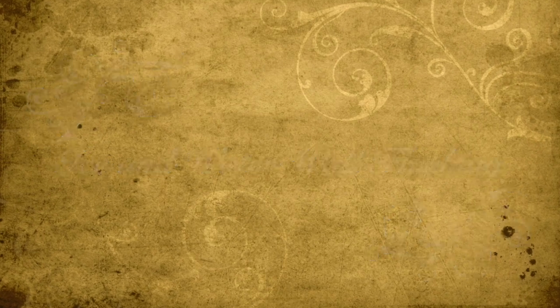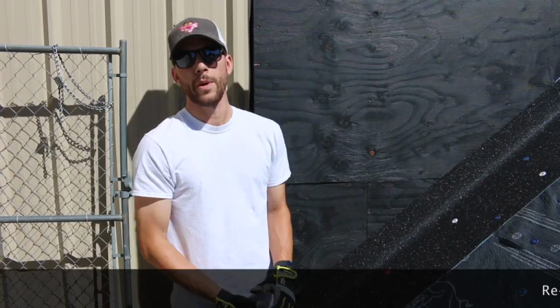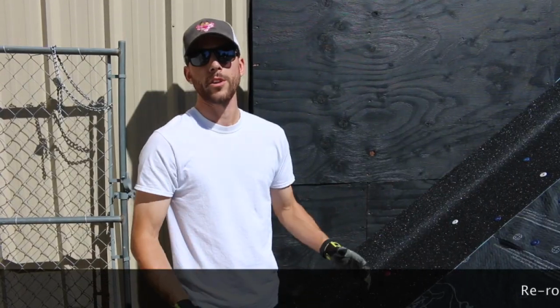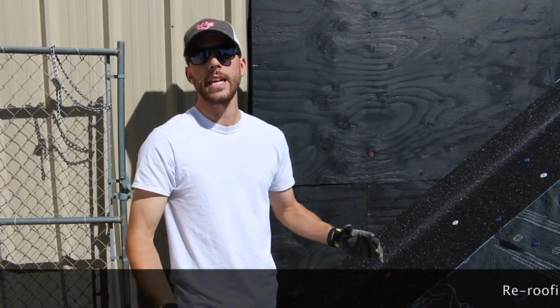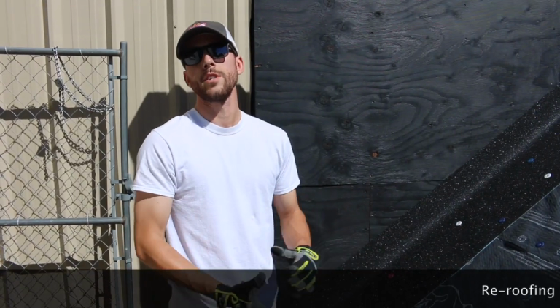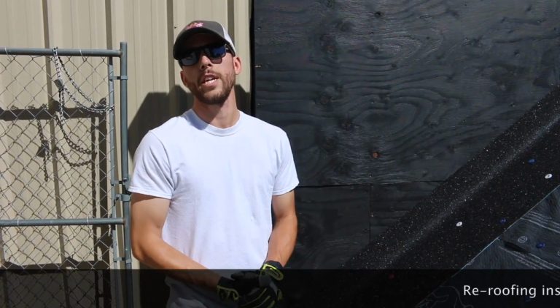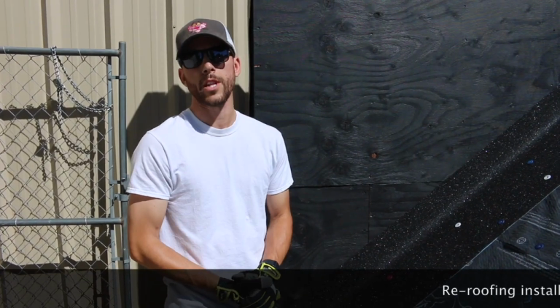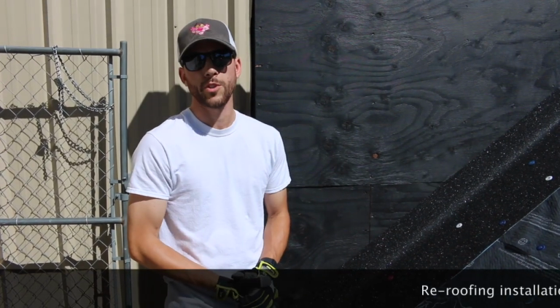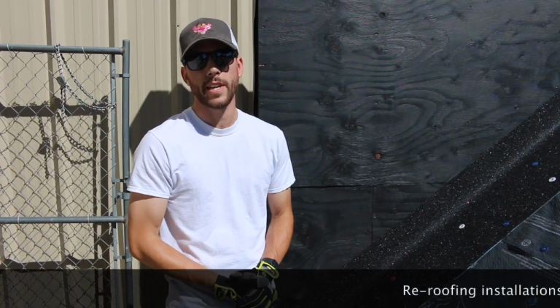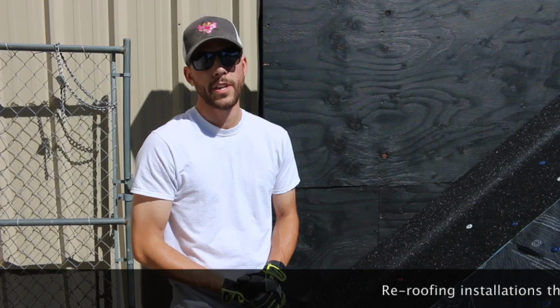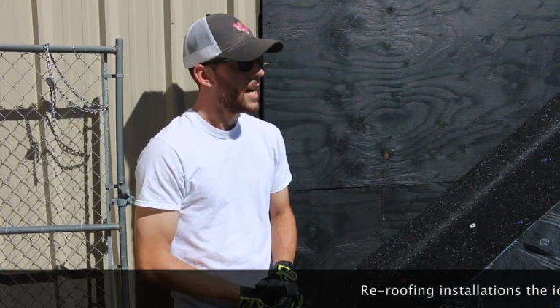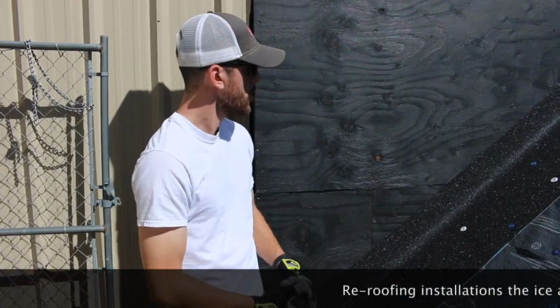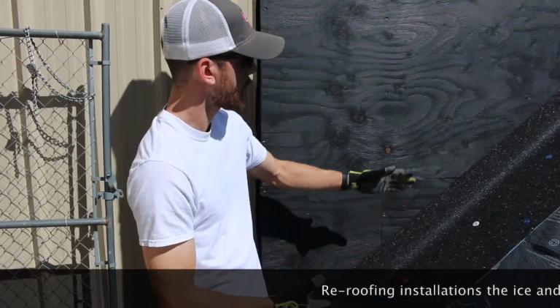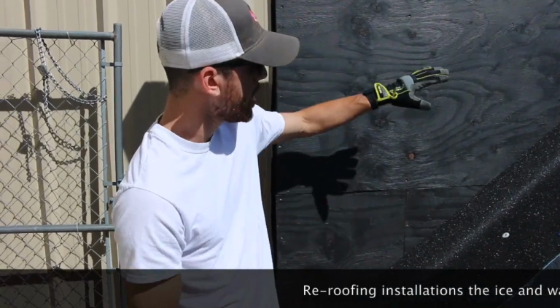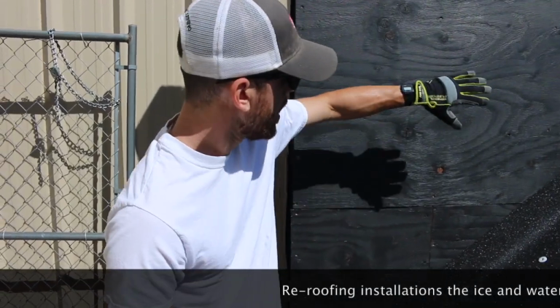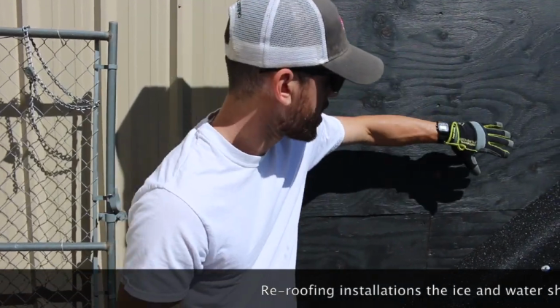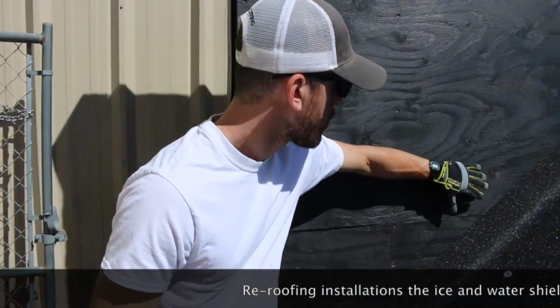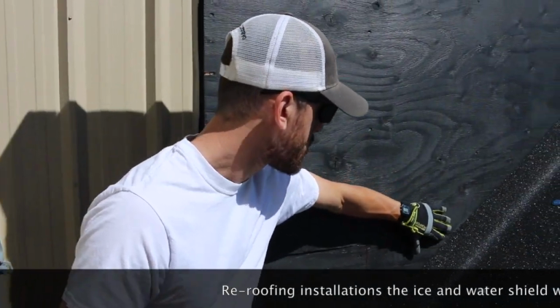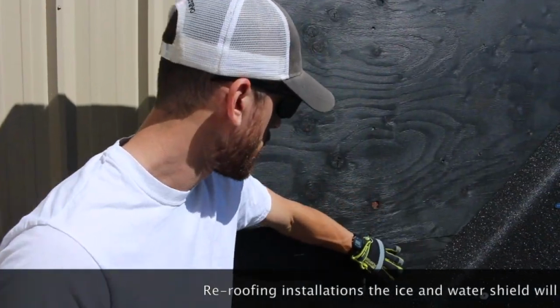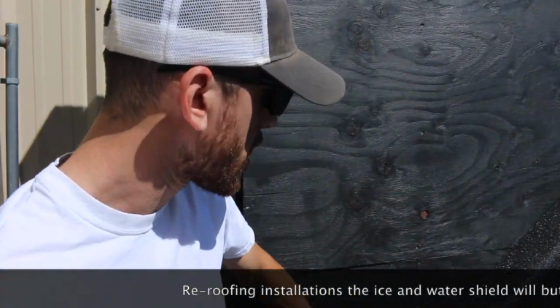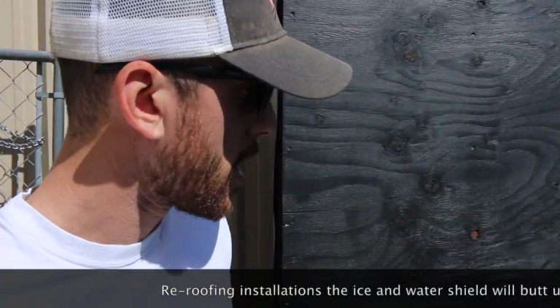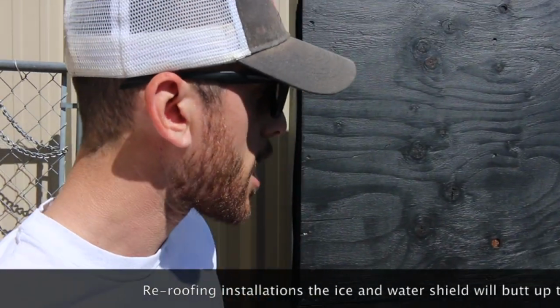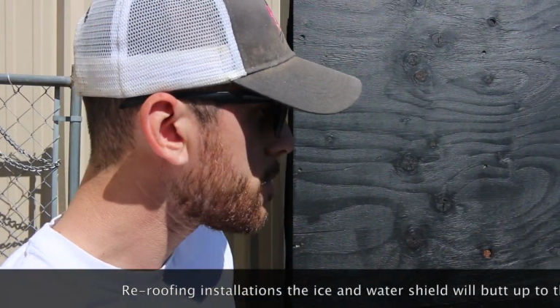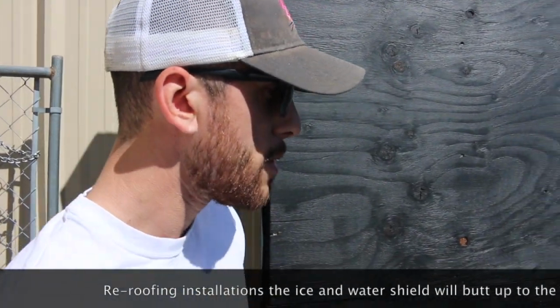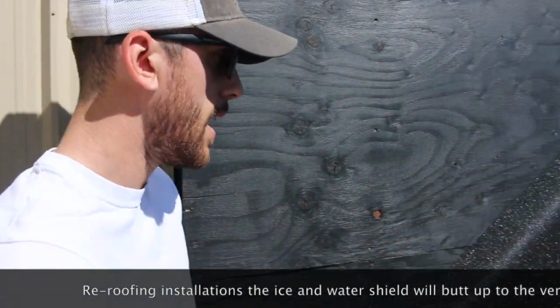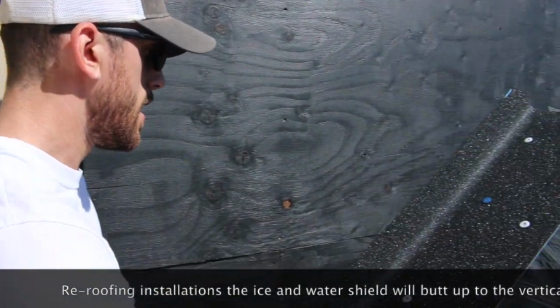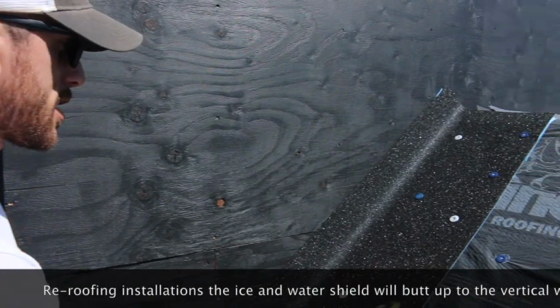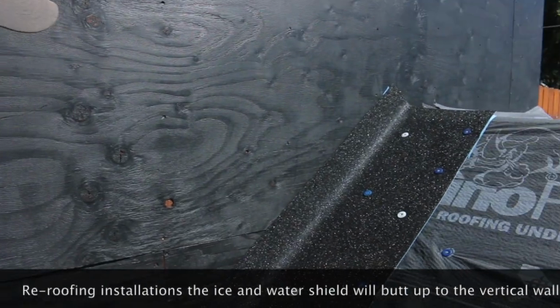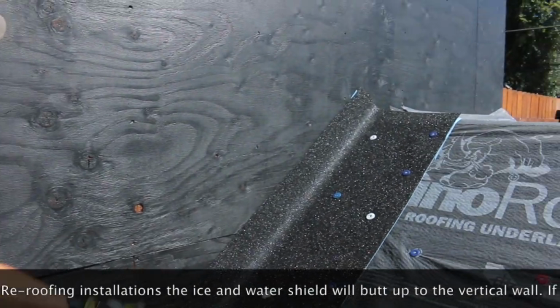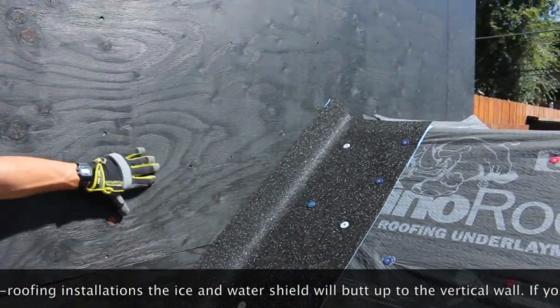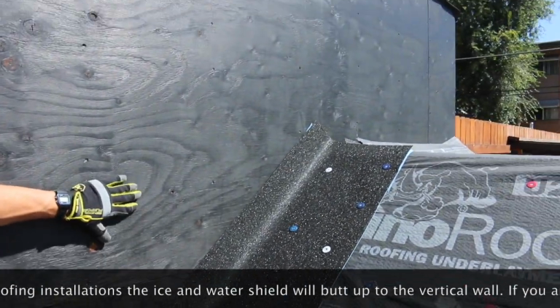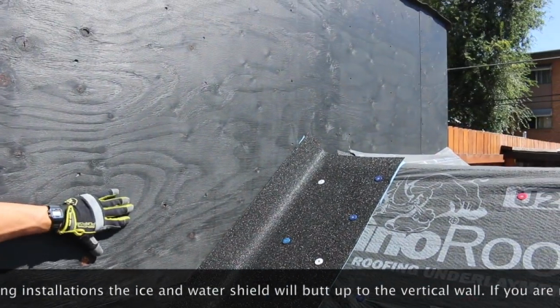Hey everybody, we're at our training facility here in Colorado Springs. What we're looking at right here is a sidewall. This is very common on a lot of homes — we've got a slope section meeting a sidewall here.